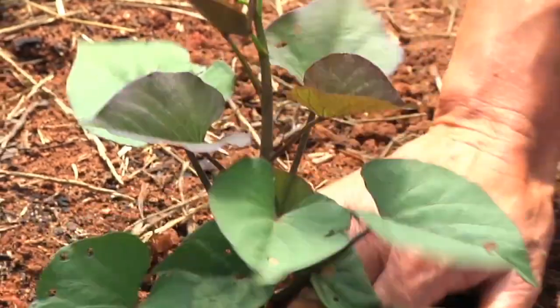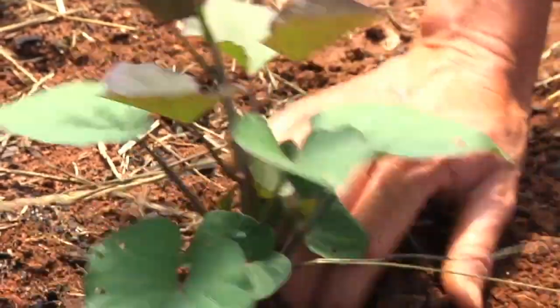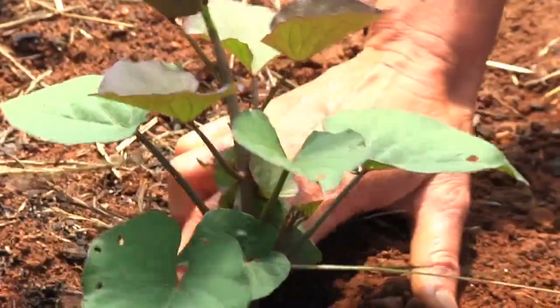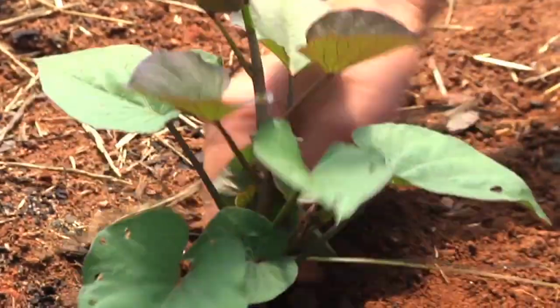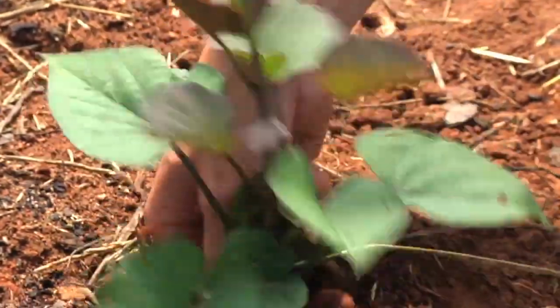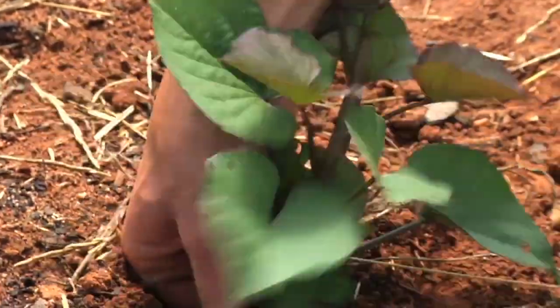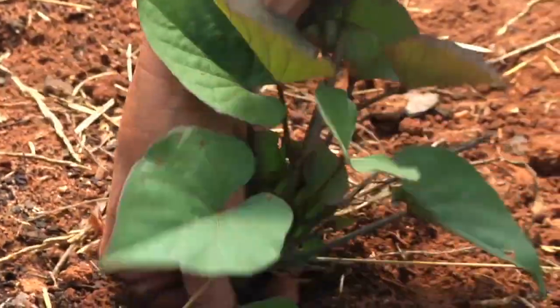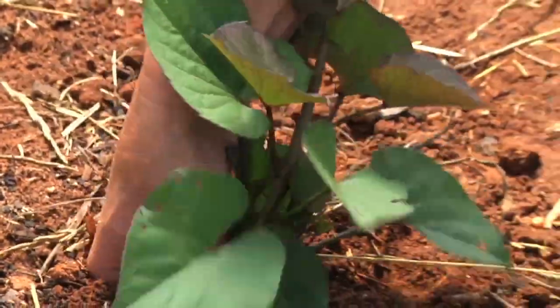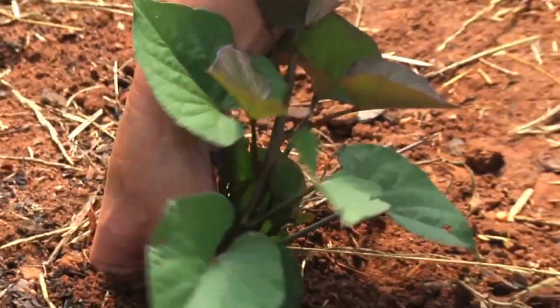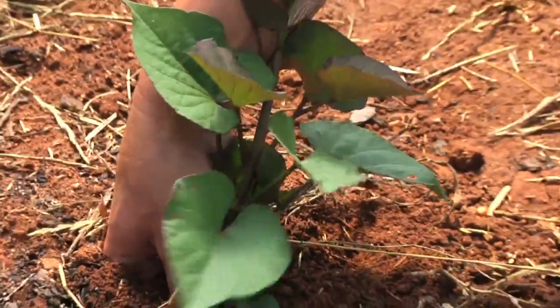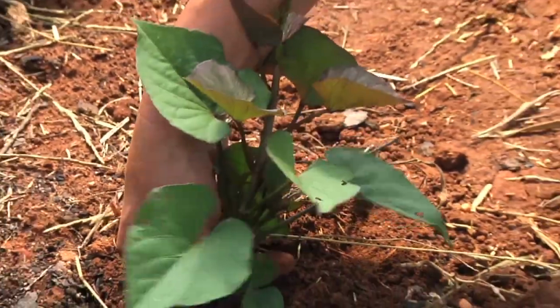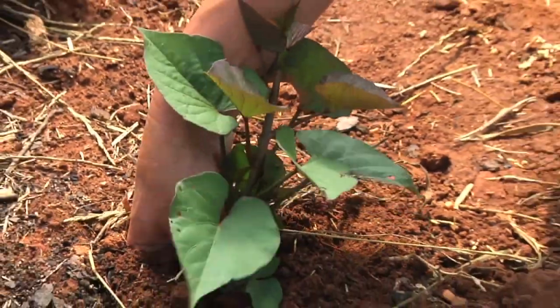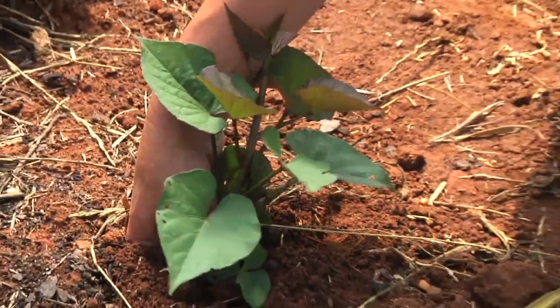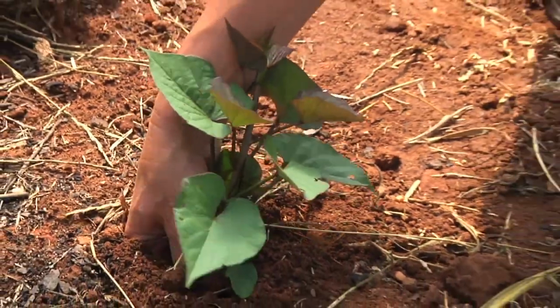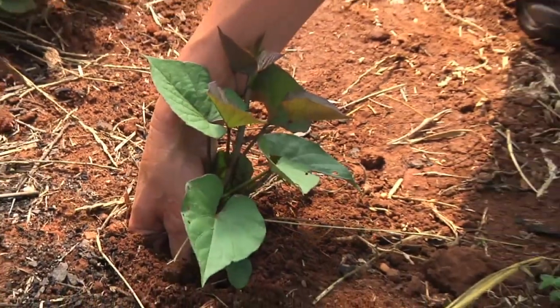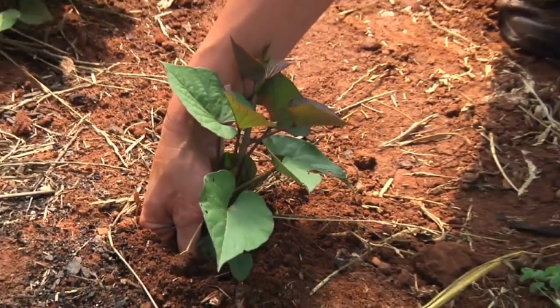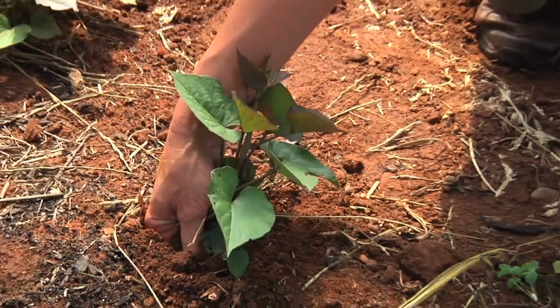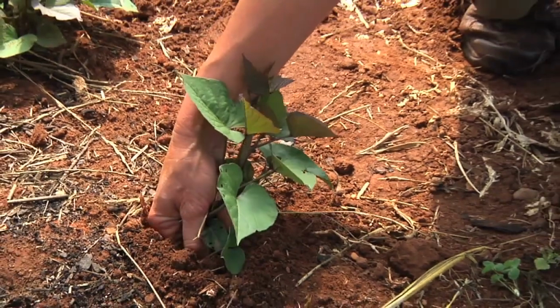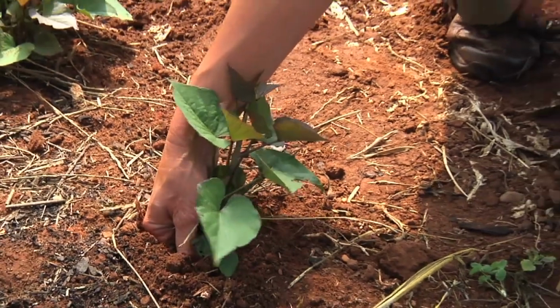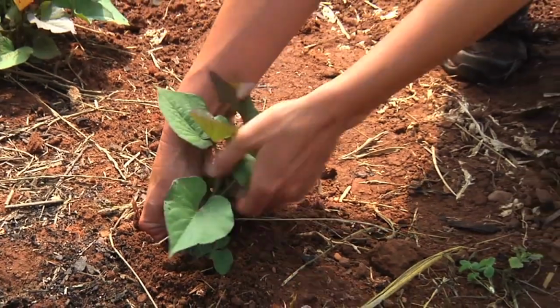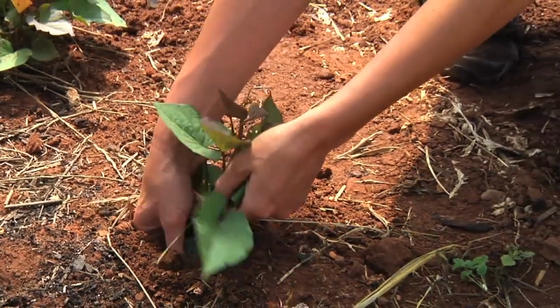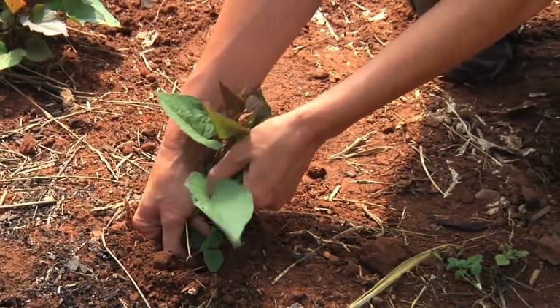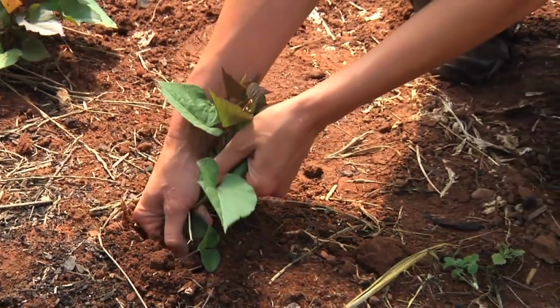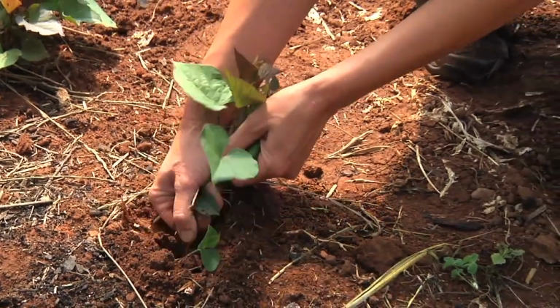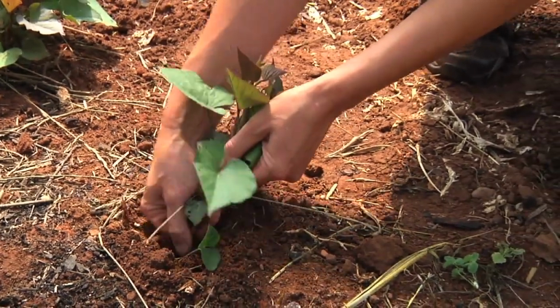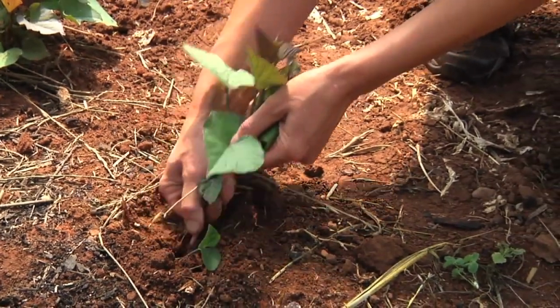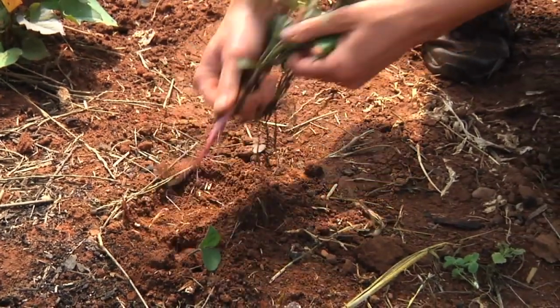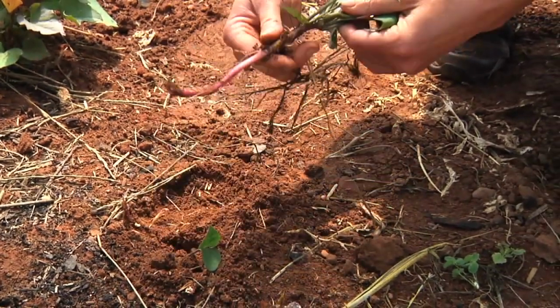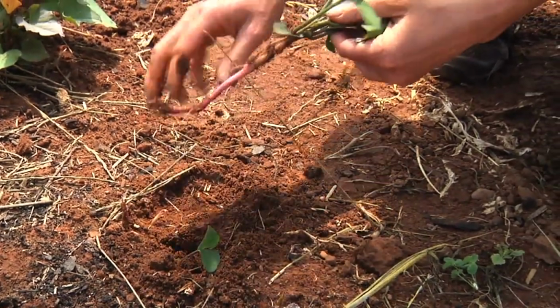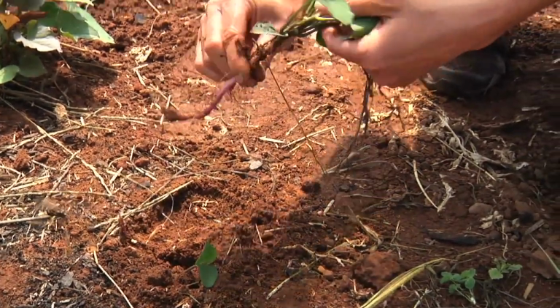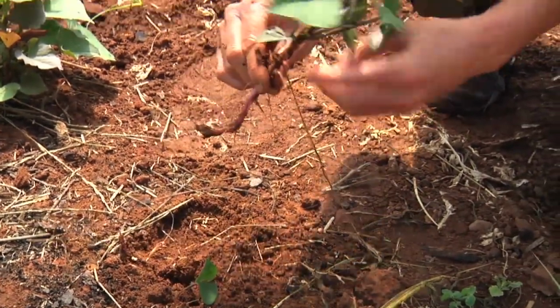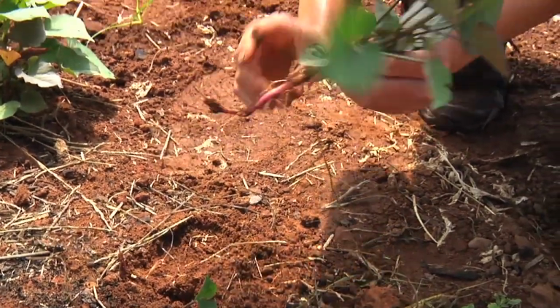So I'm just going to loosen the soil a bit, grab it an inch below the soil, and pull it away from the root.